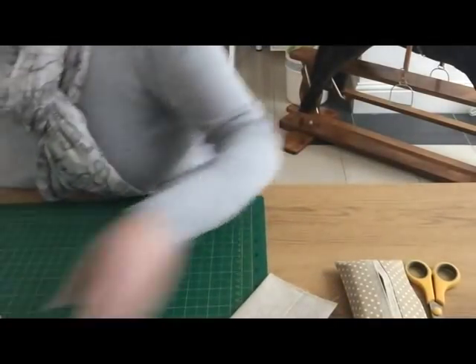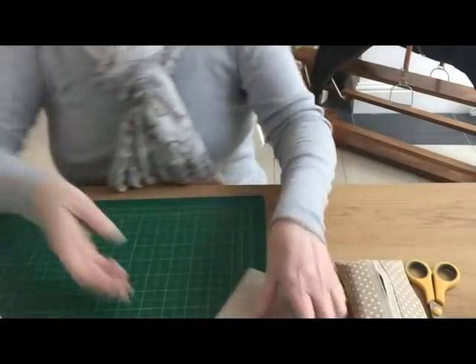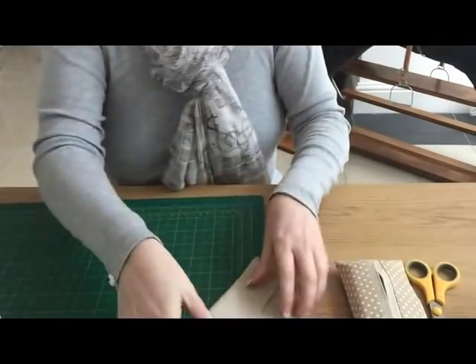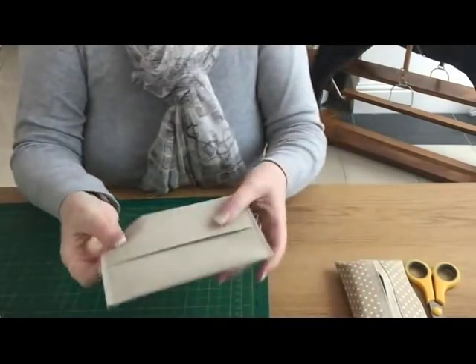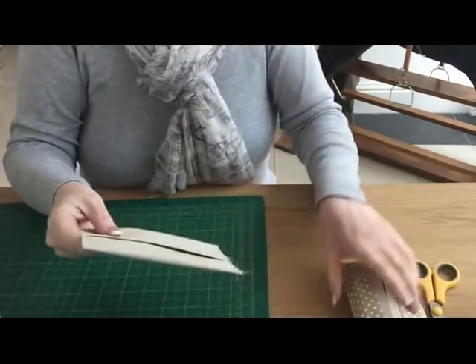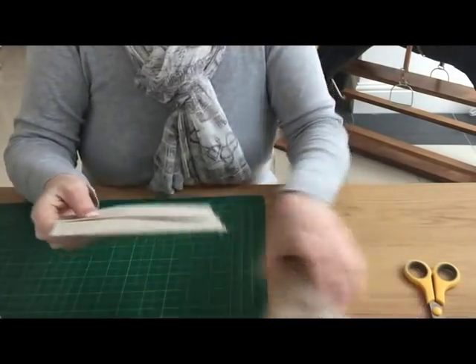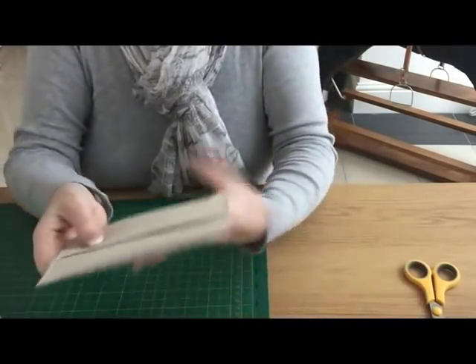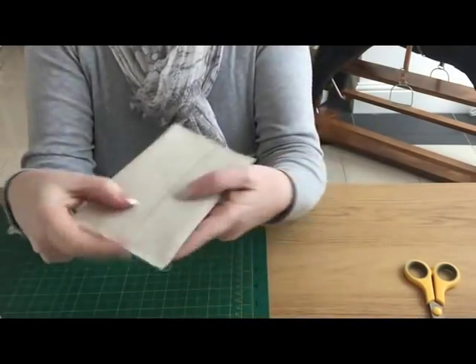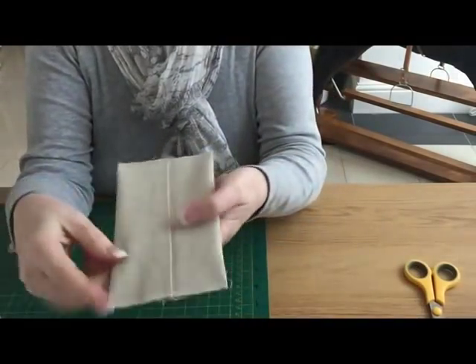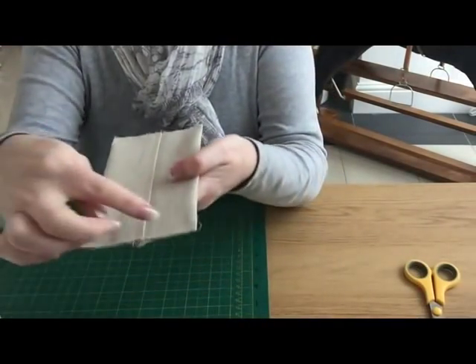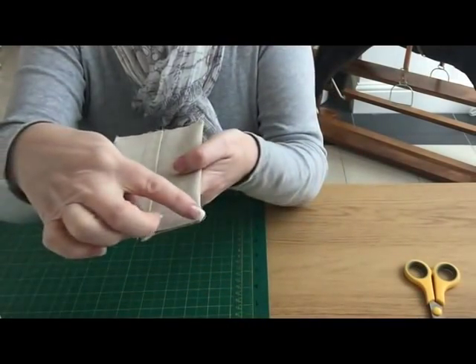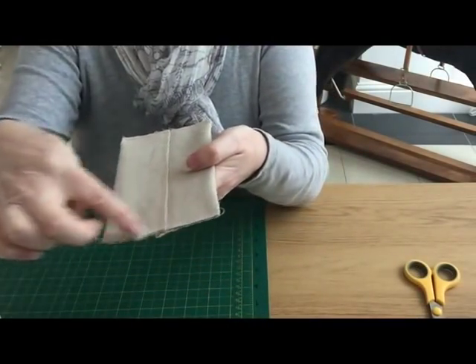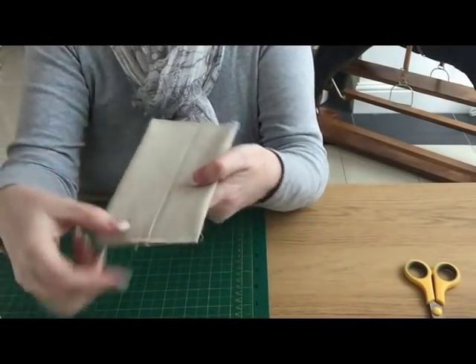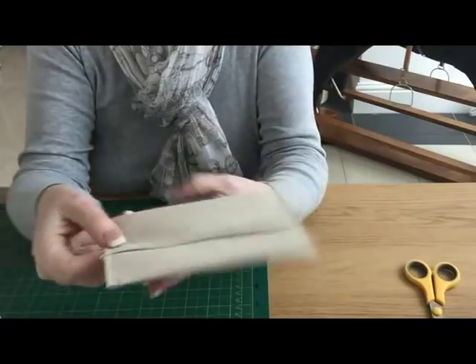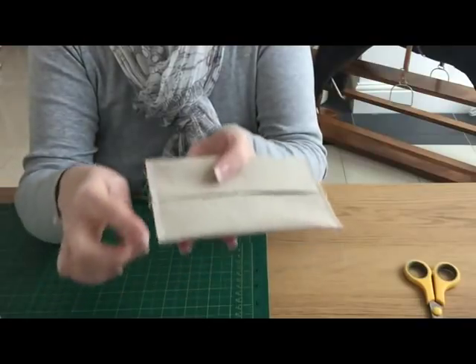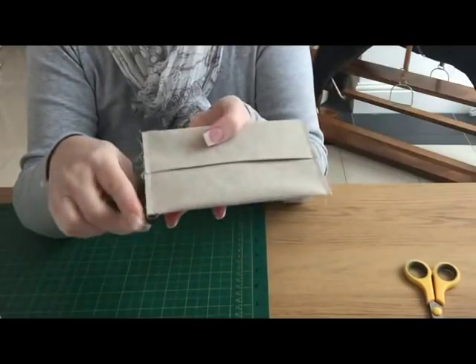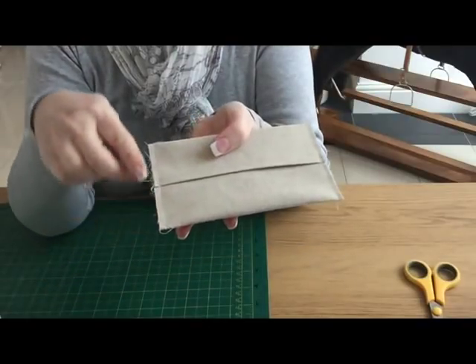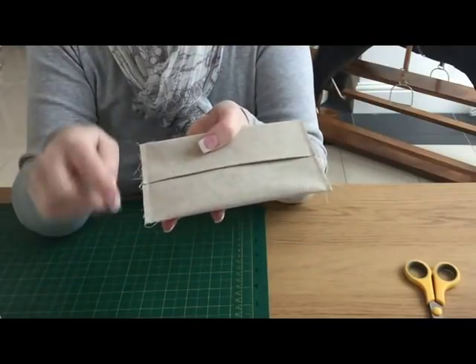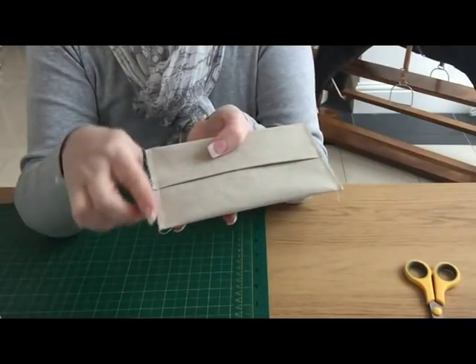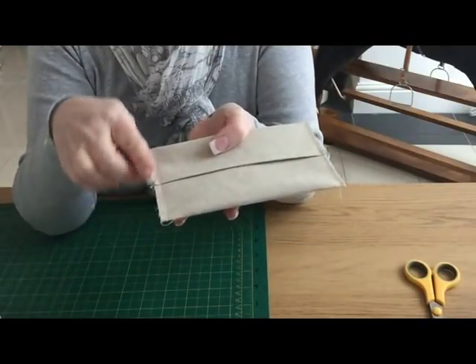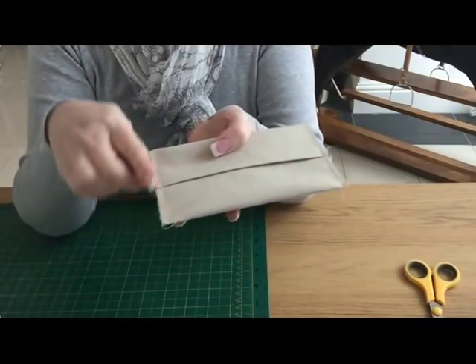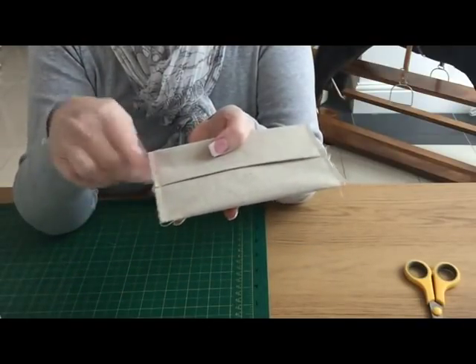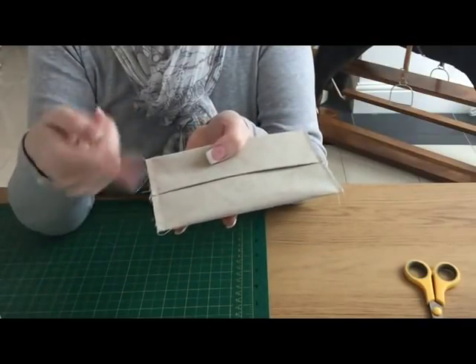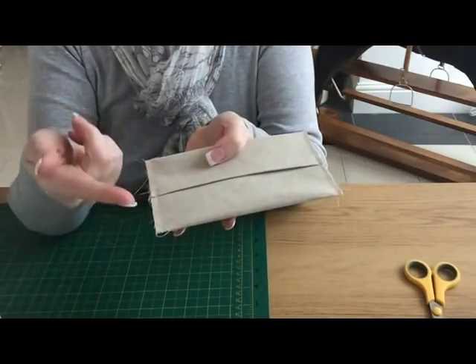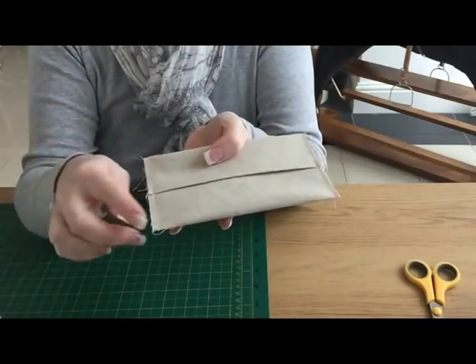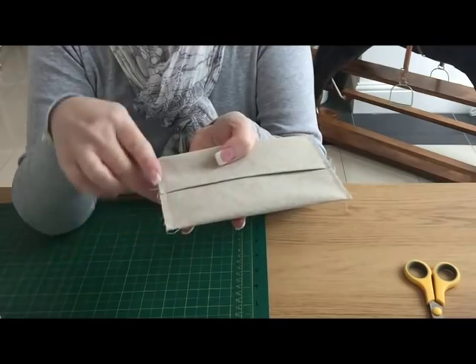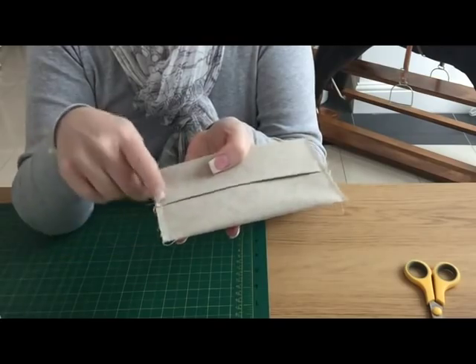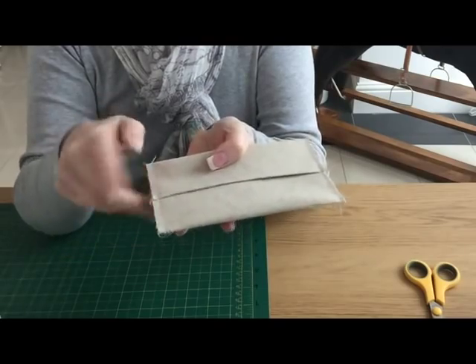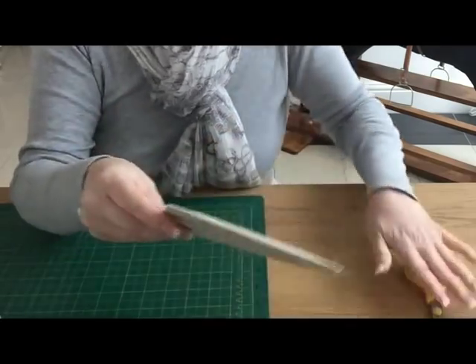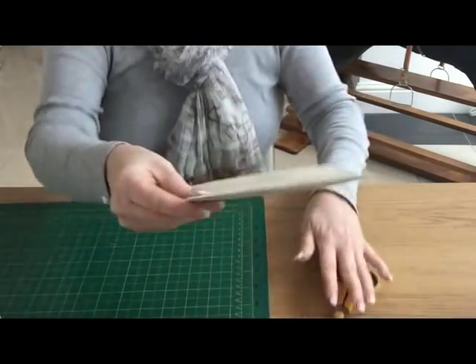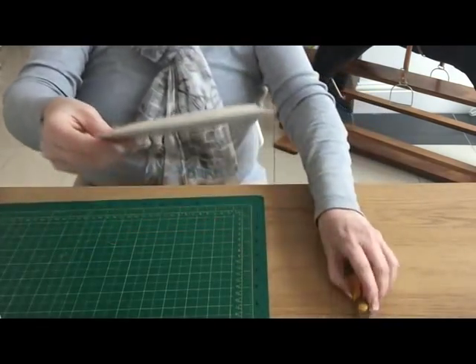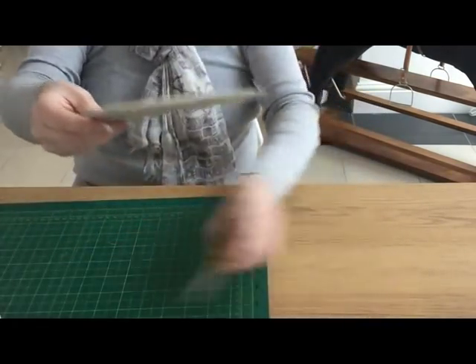That's essentially it. What you can do now is a zigzag or if you have an overcasting stitch on your machine, just to neaten up these edges — because we're going to flip it out in a minute. I'm just going to run them through my serger.